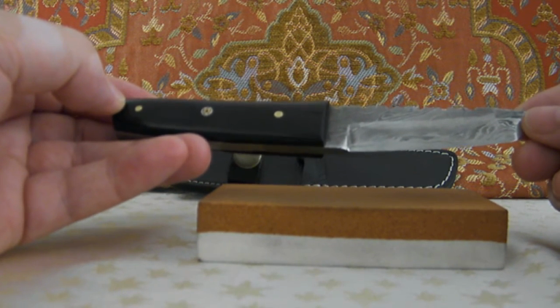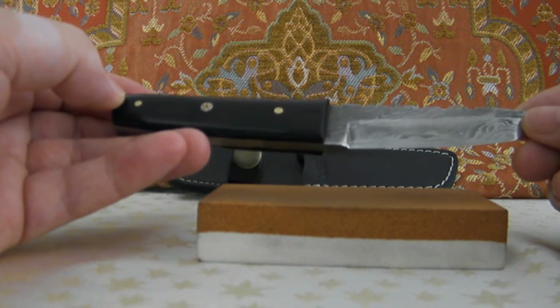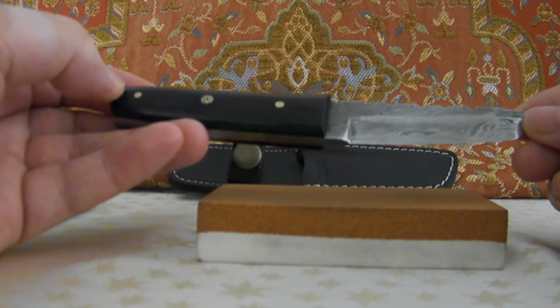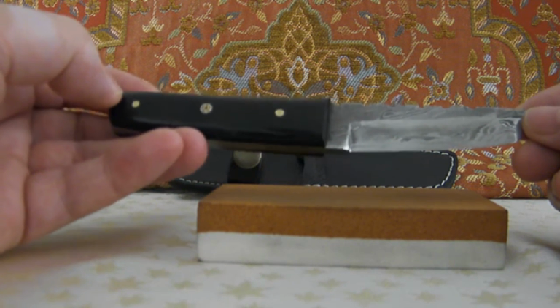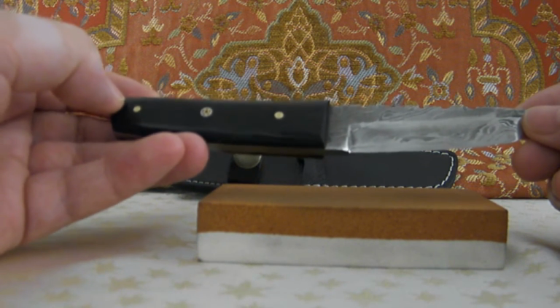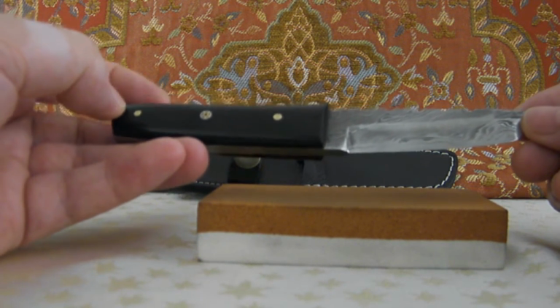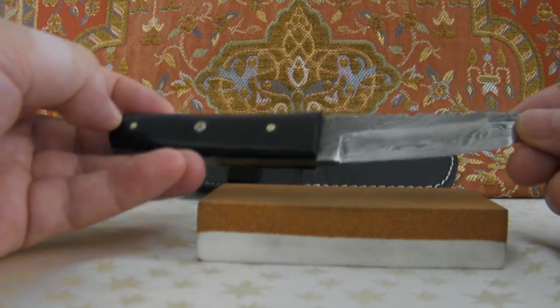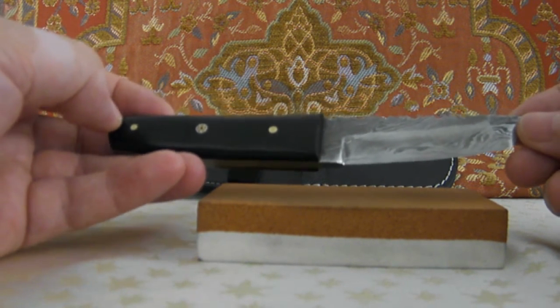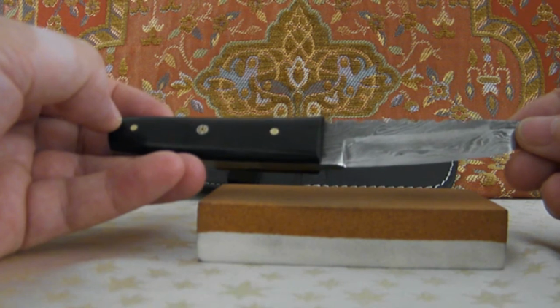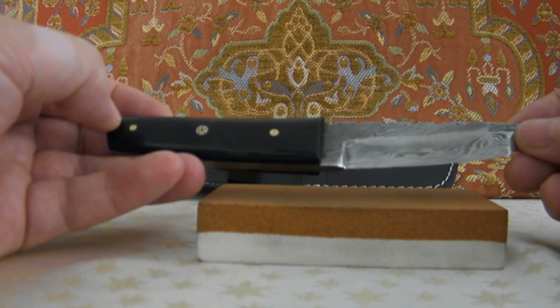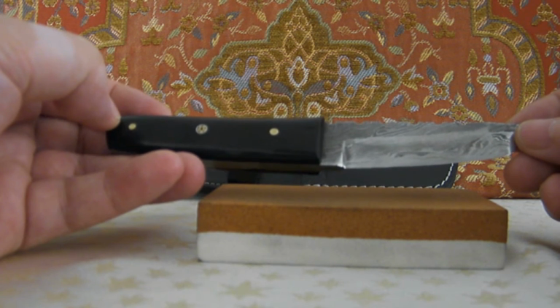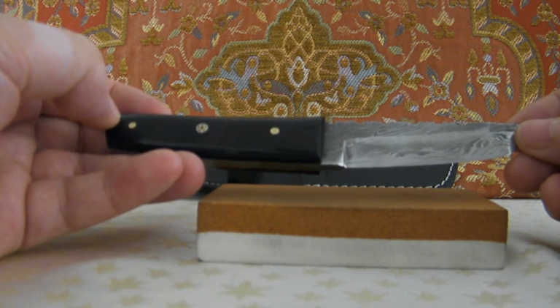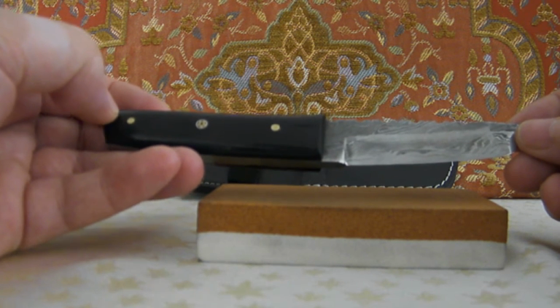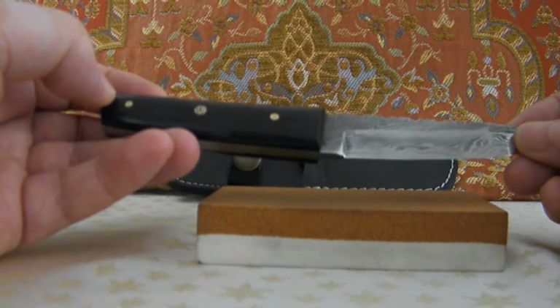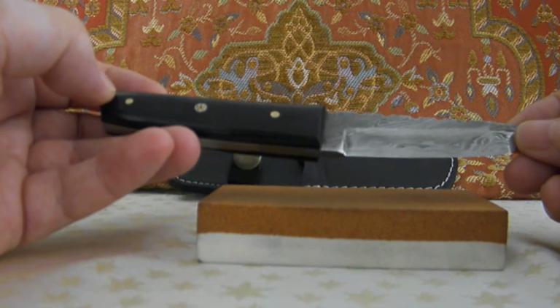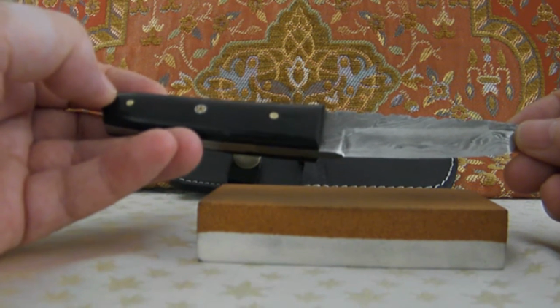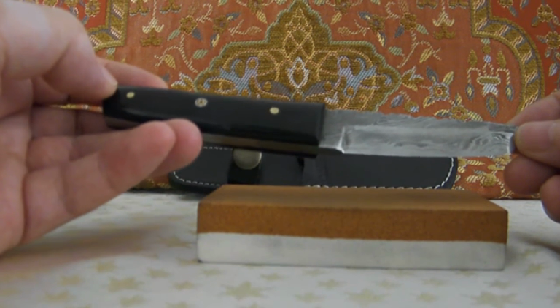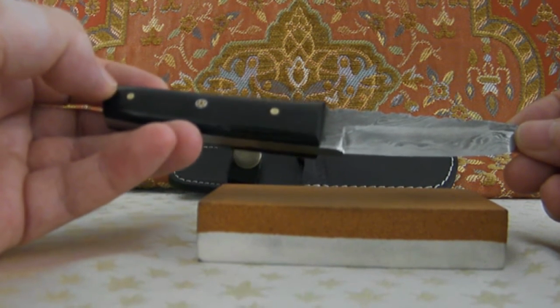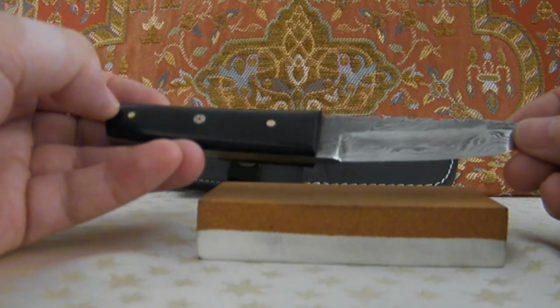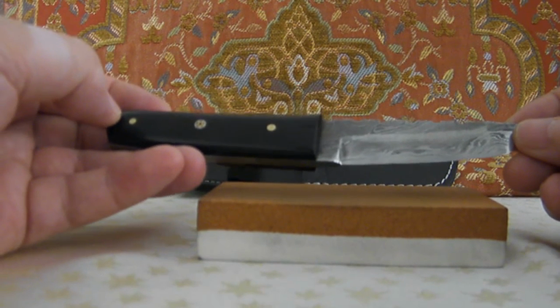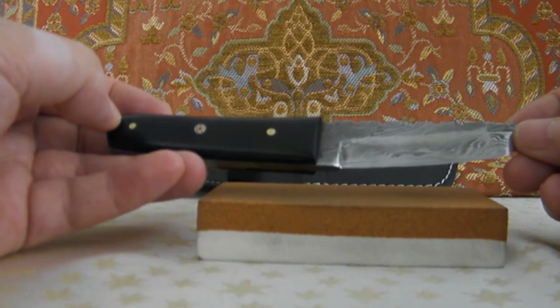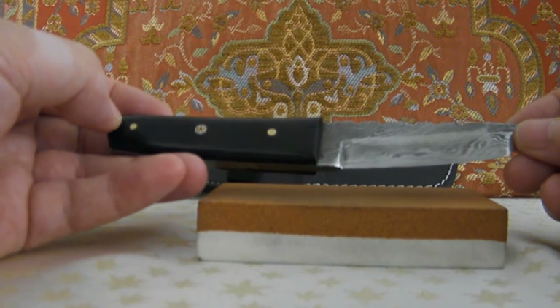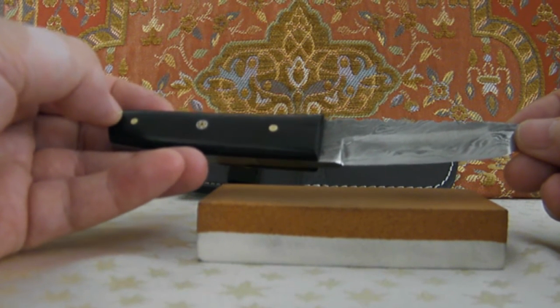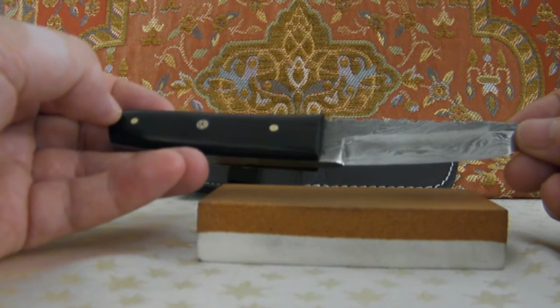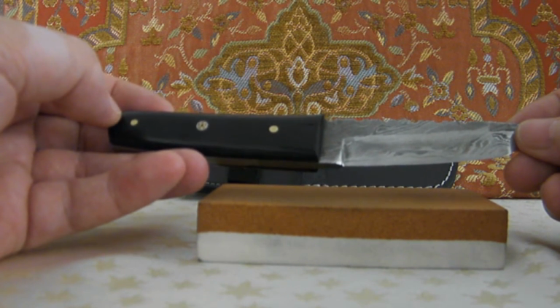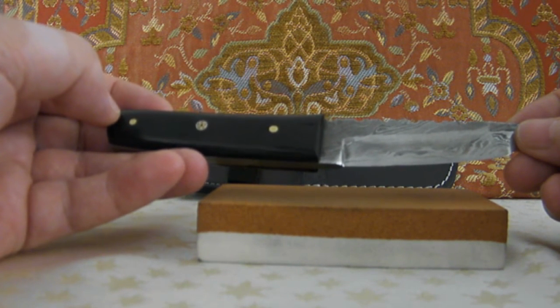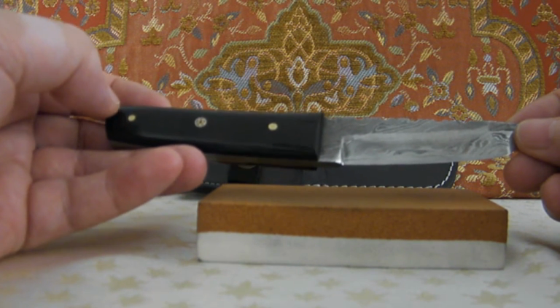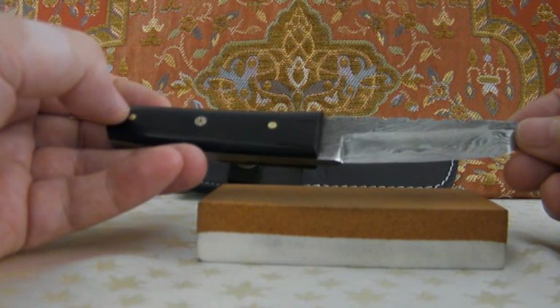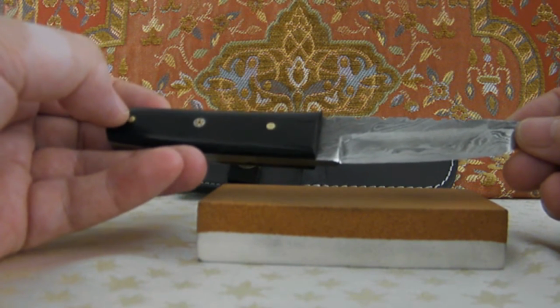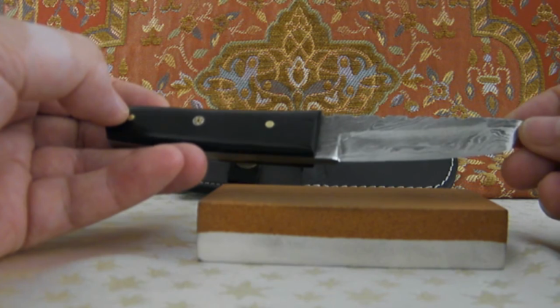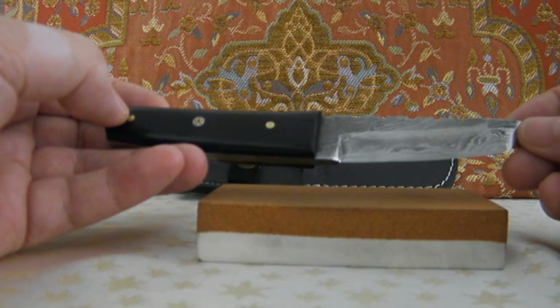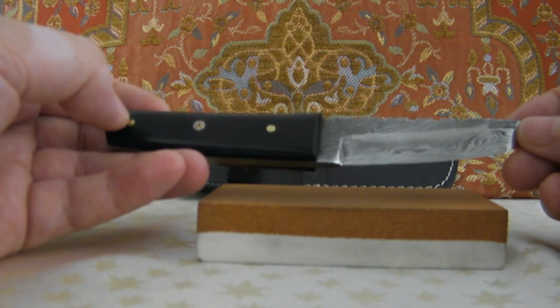Udo ordered it five months ago, received it new, and gave it to me as a gift from his giveaway.